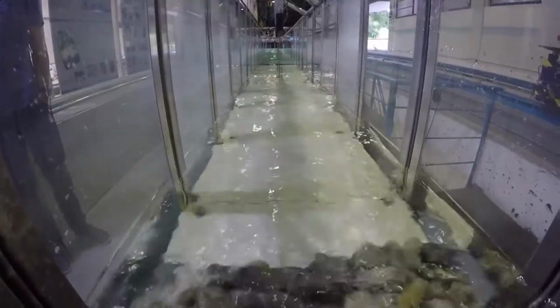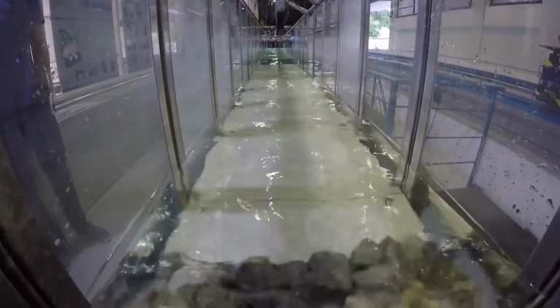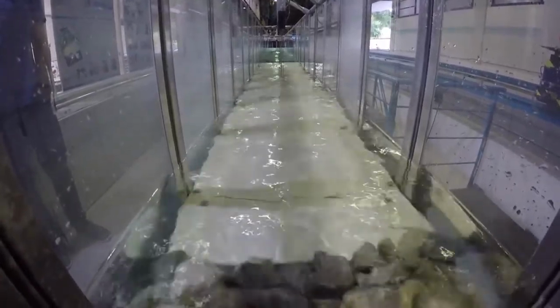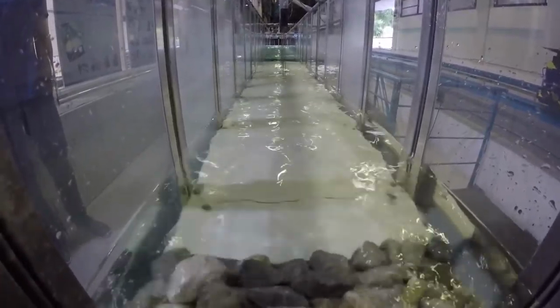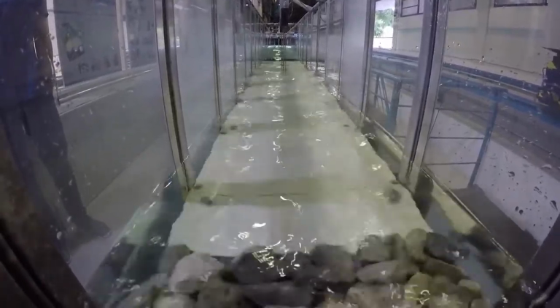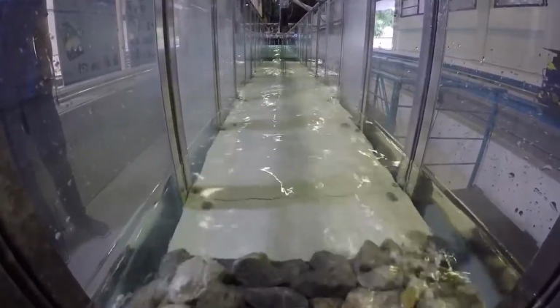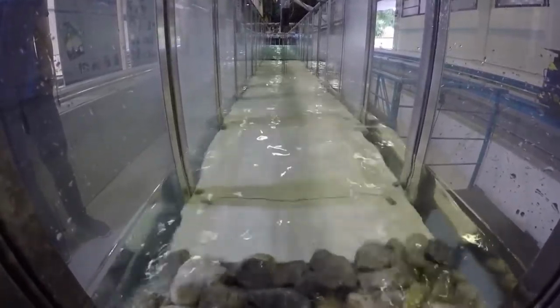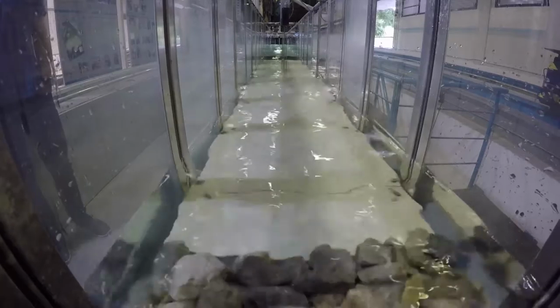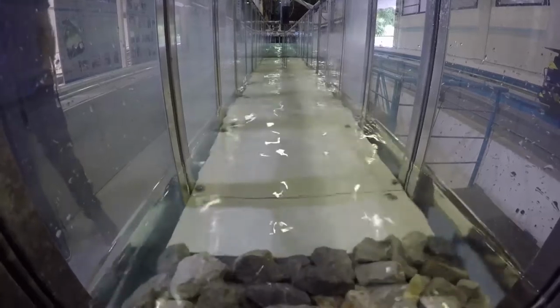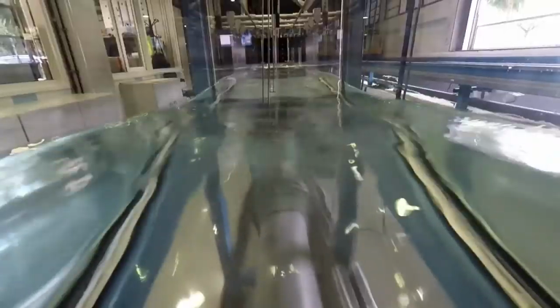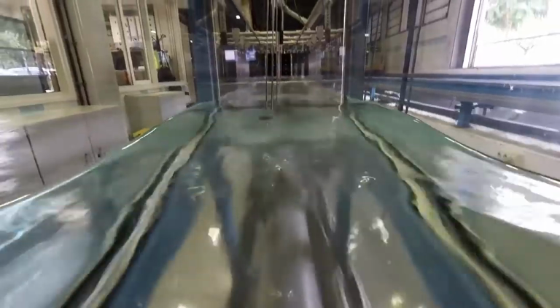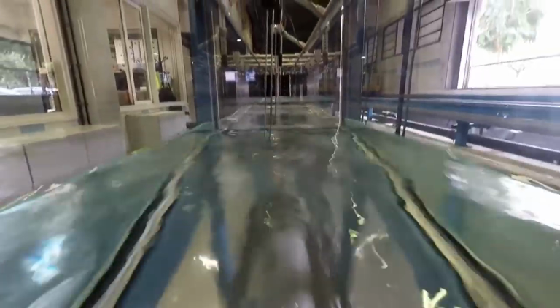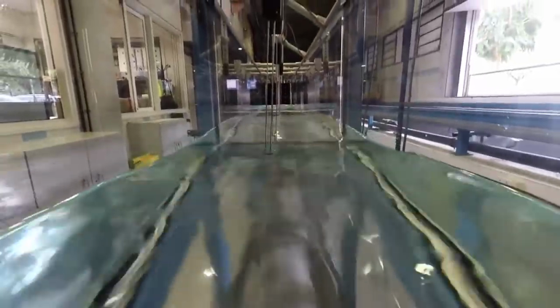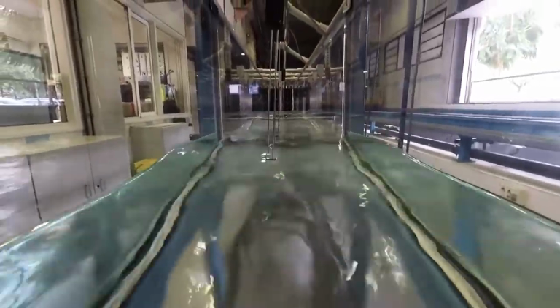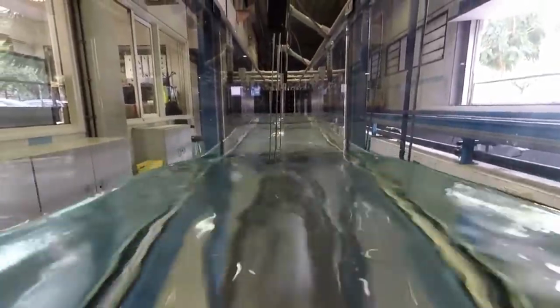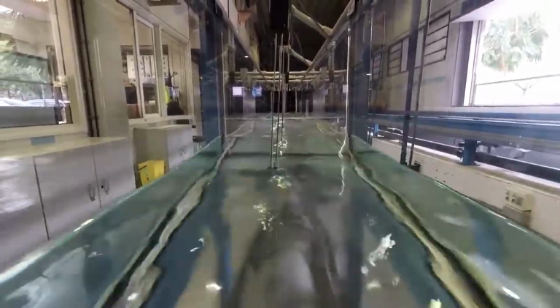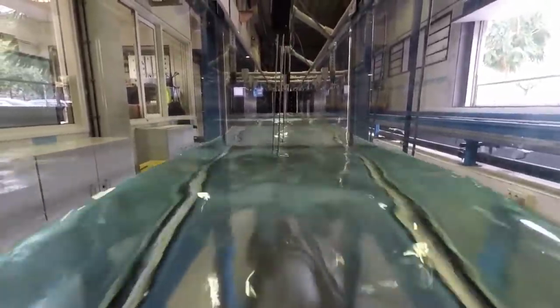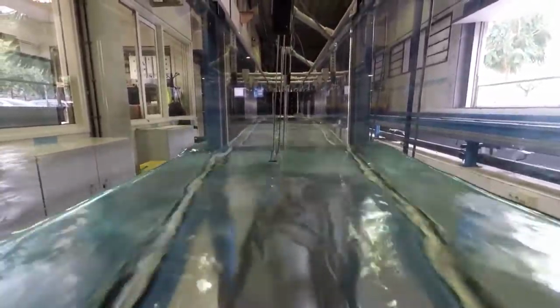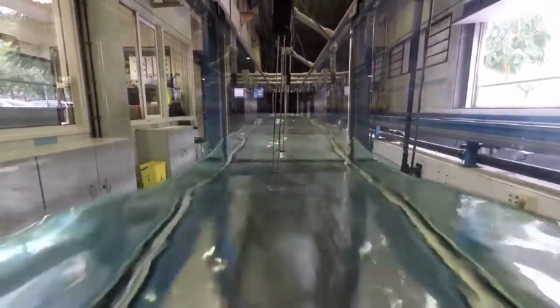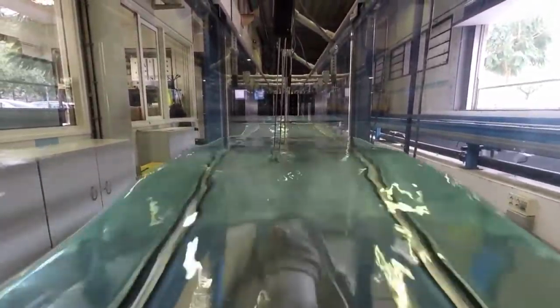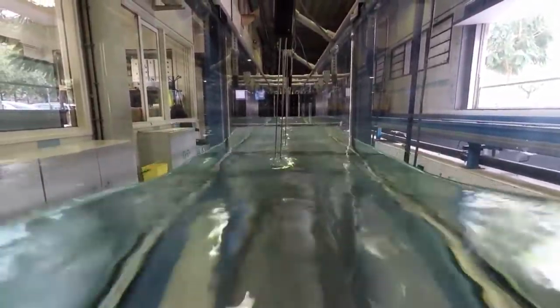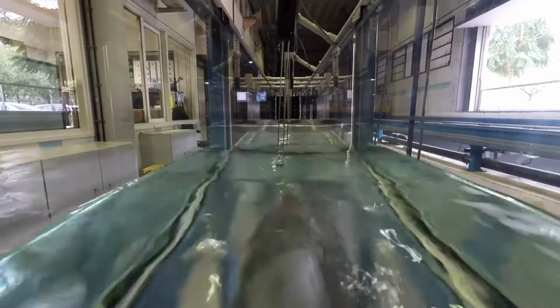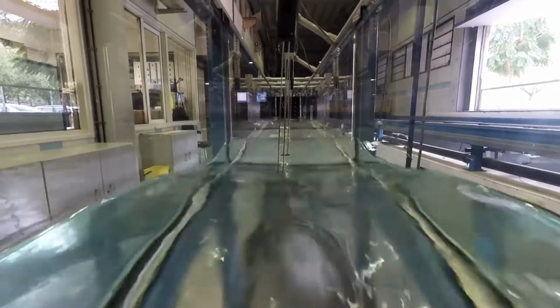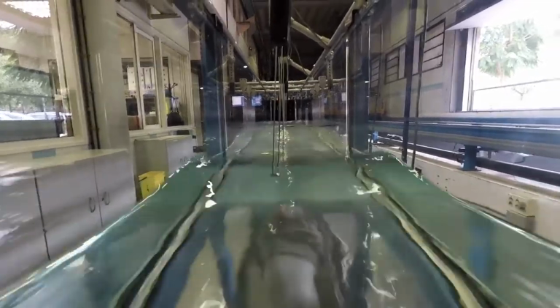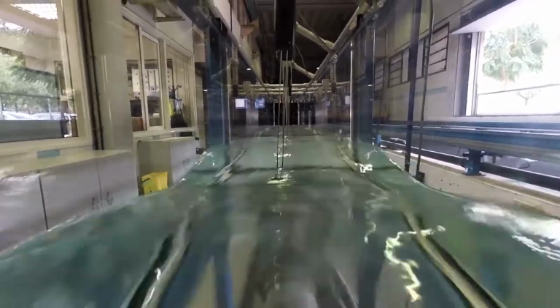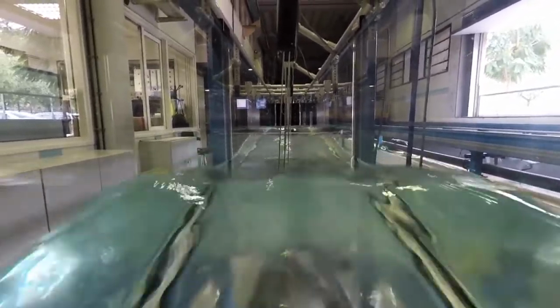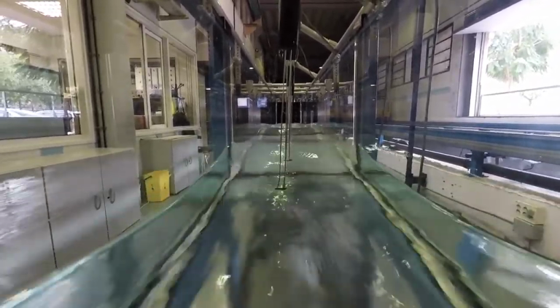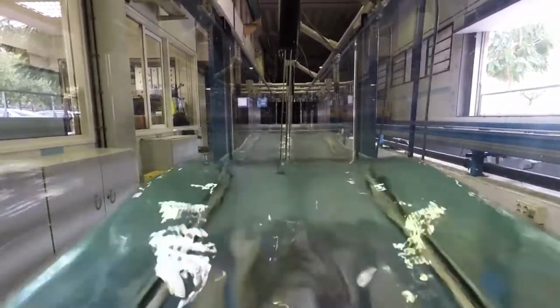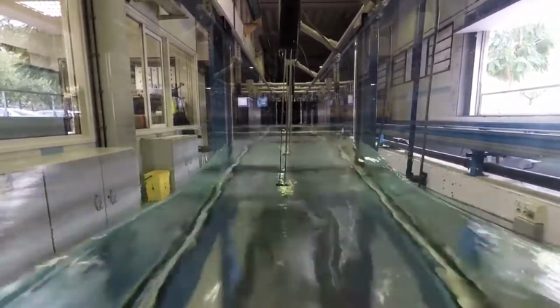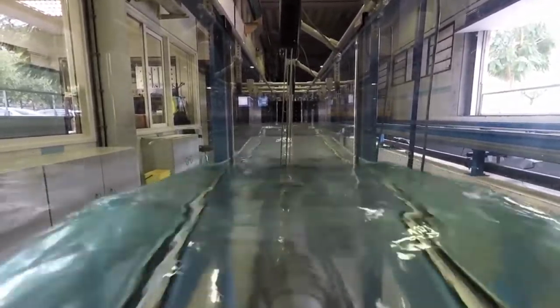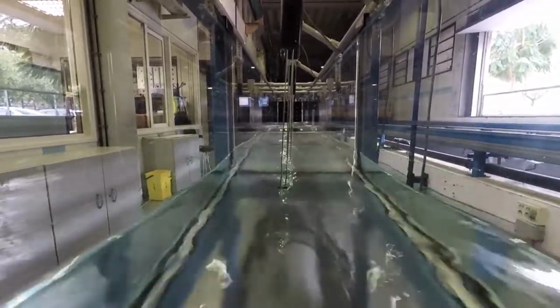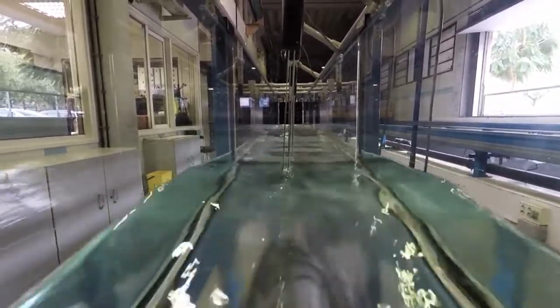The water, which is fresh, is collected in a 3 cubic meter tank with a known pumping and filtering system. This system can also generate currents when waves are generated.